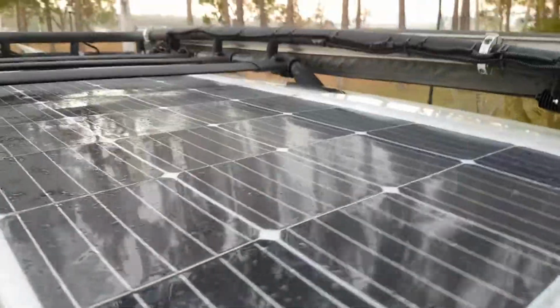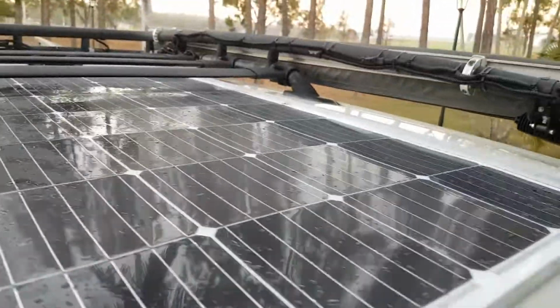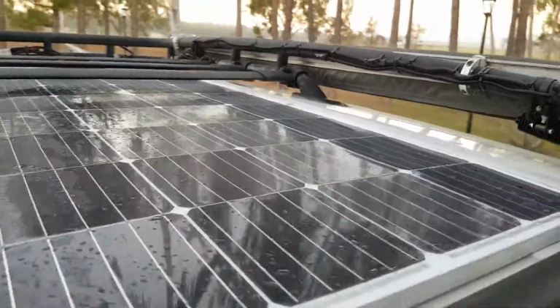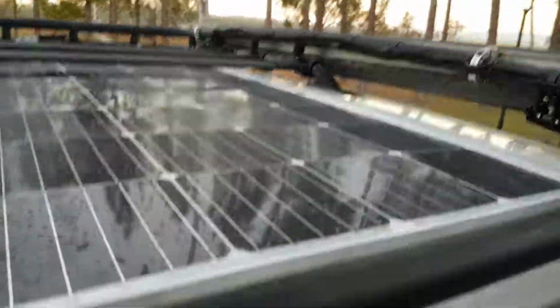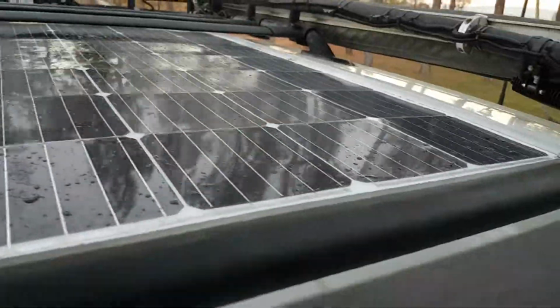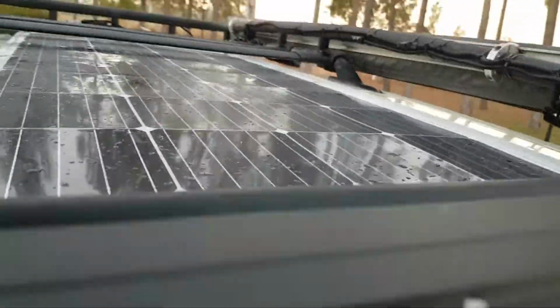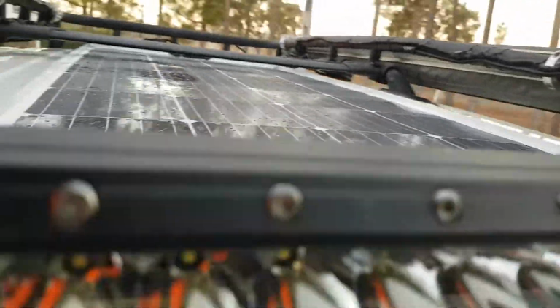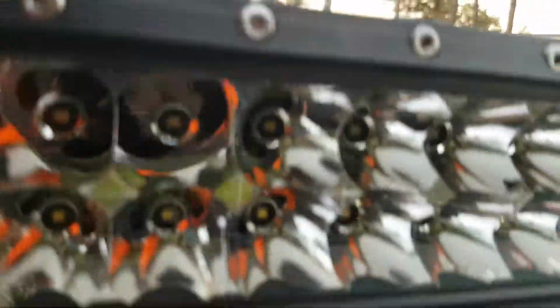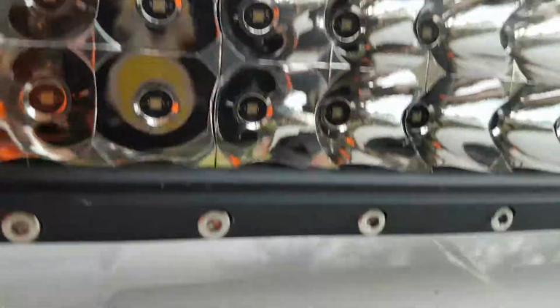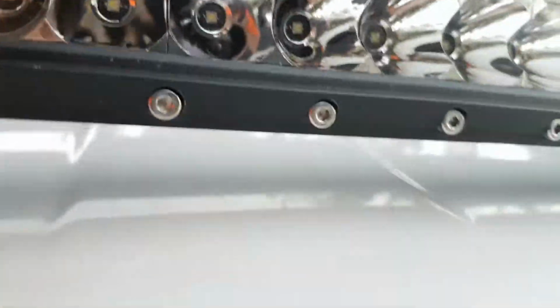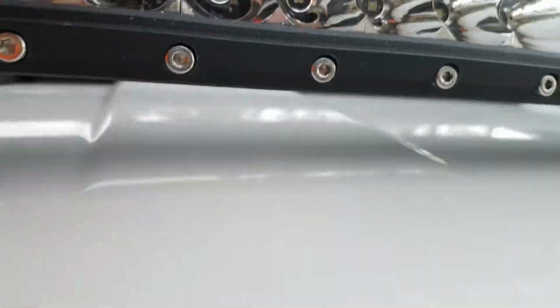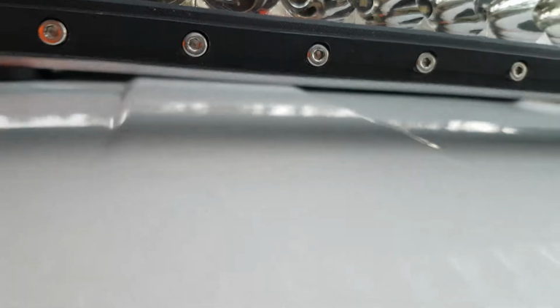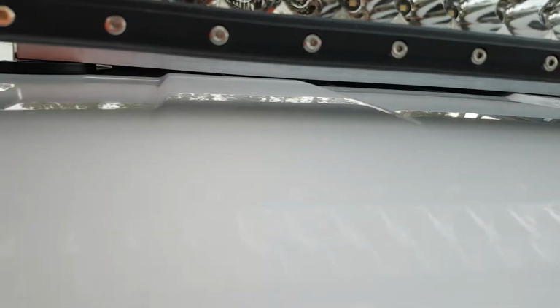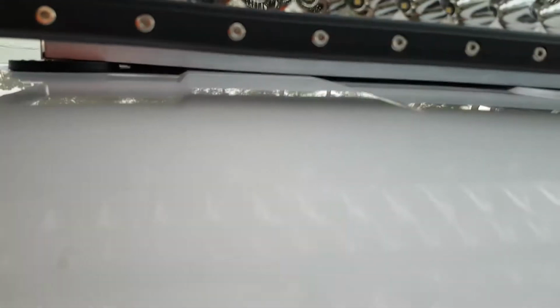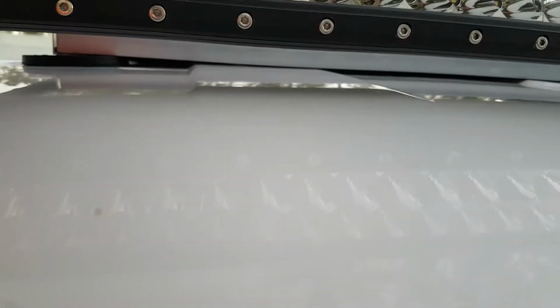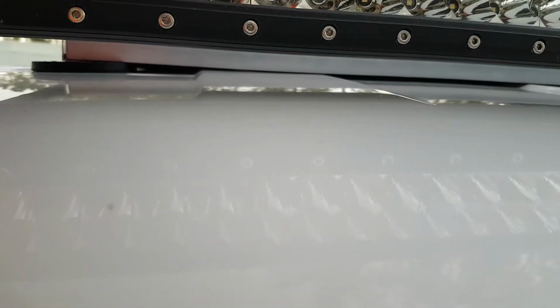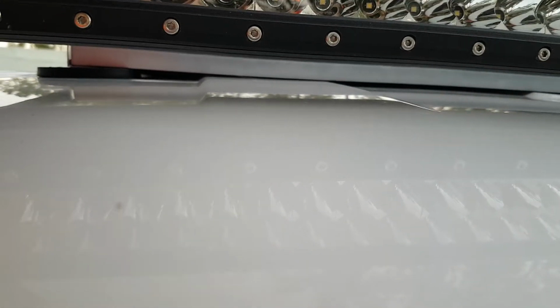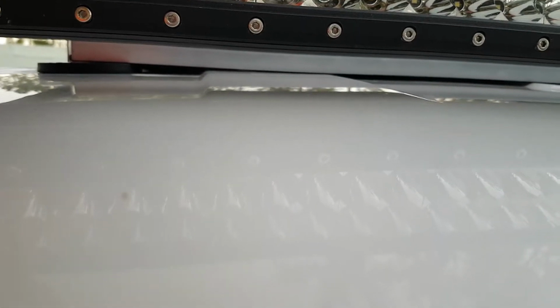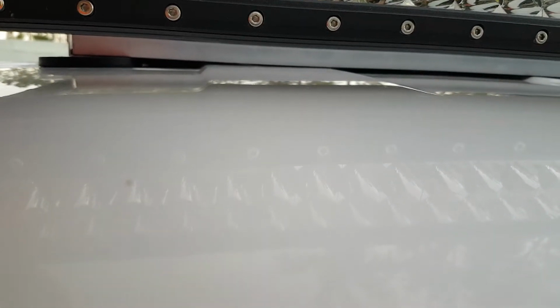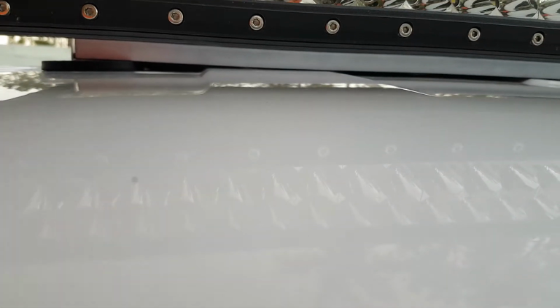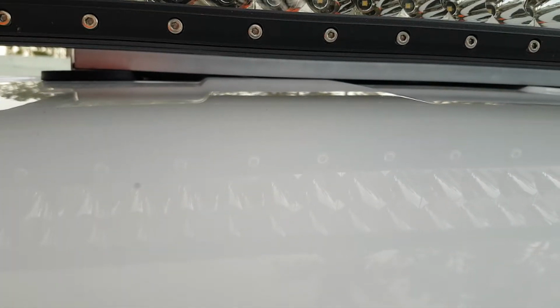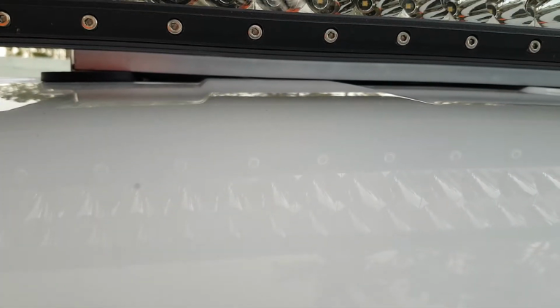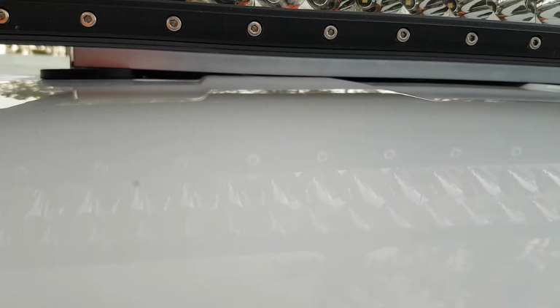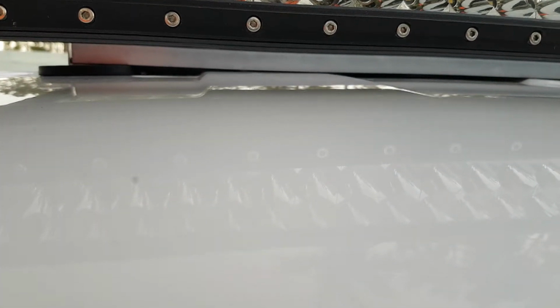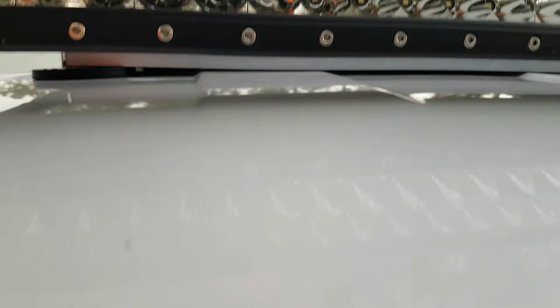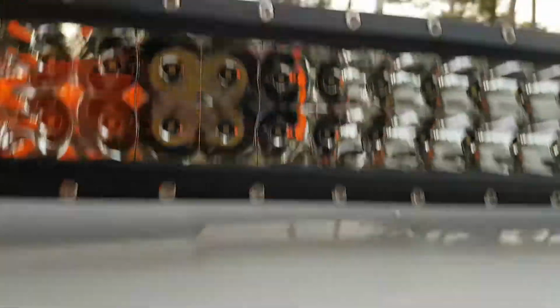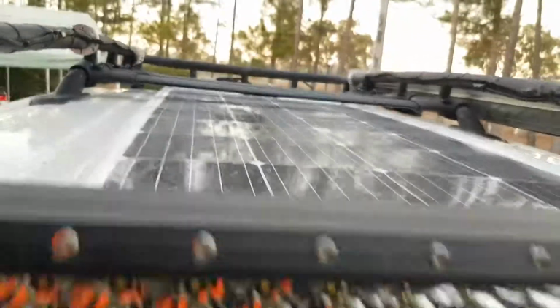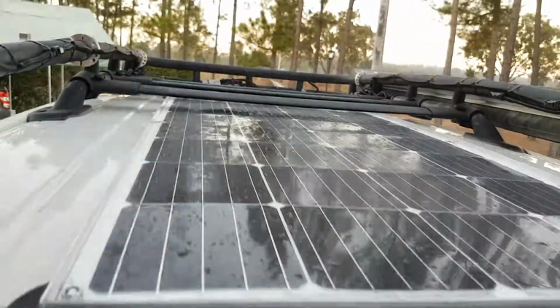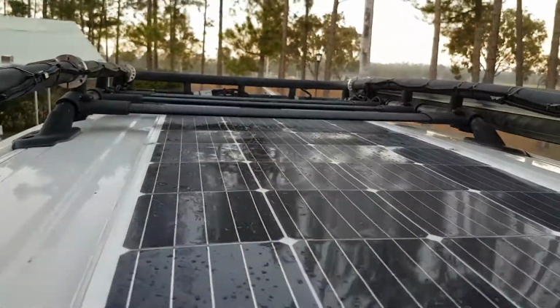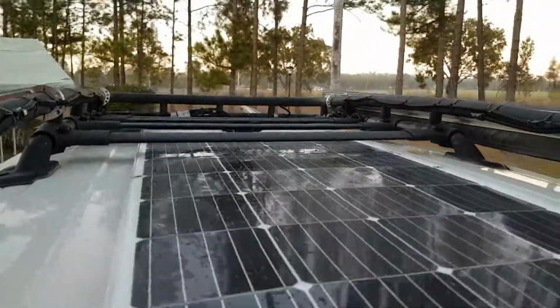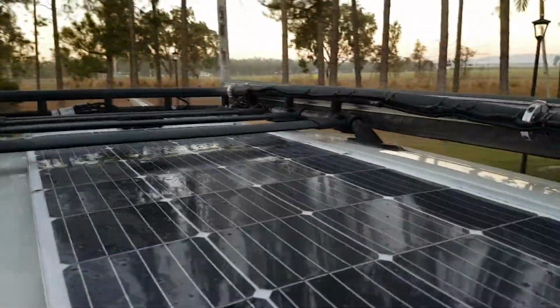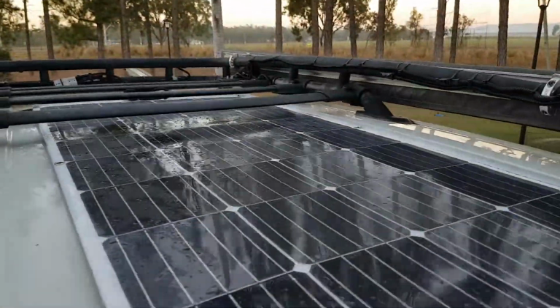I'll take it out to the front here and have a look underneath. You can see it just misses everything there. I'm pretty happy with how it came out.